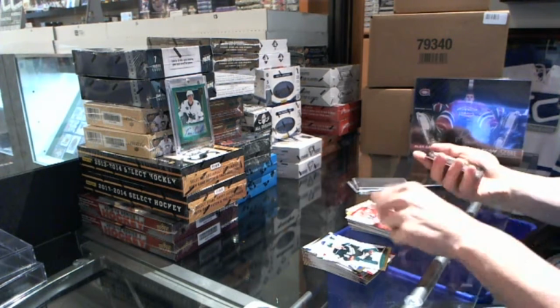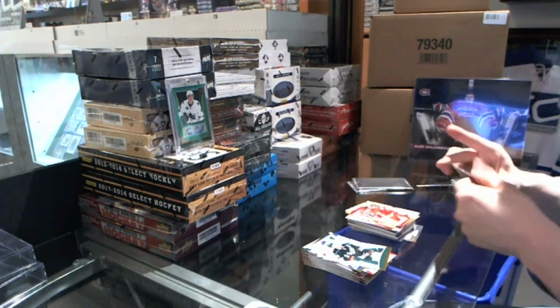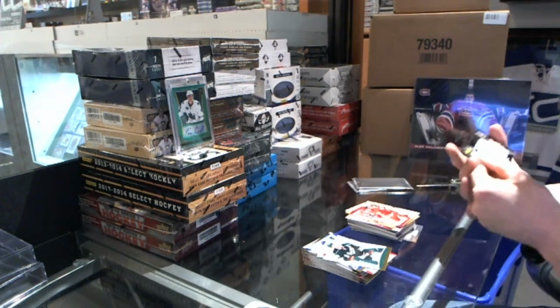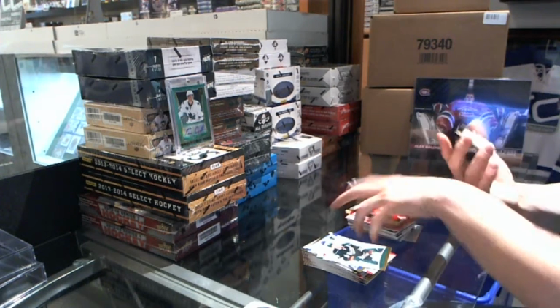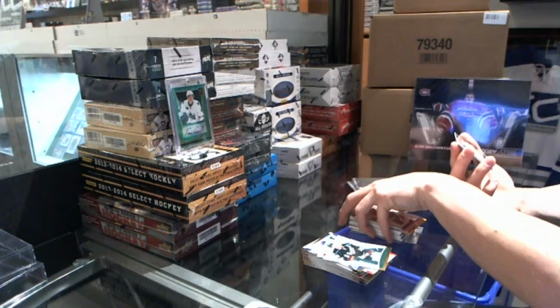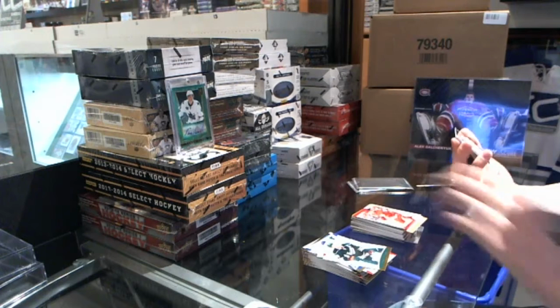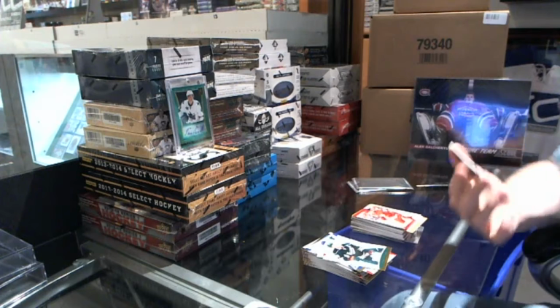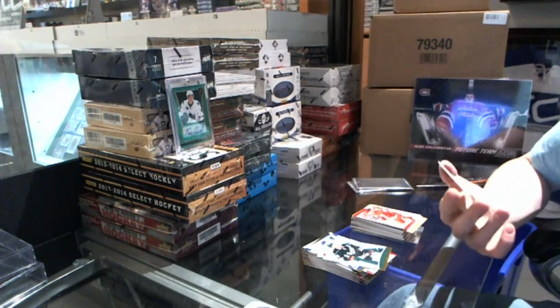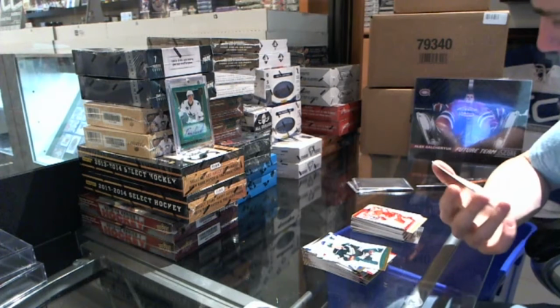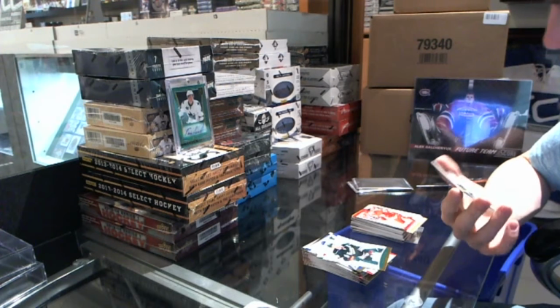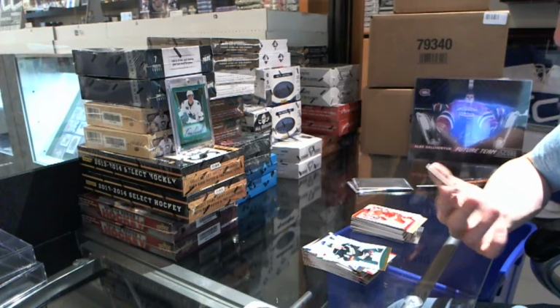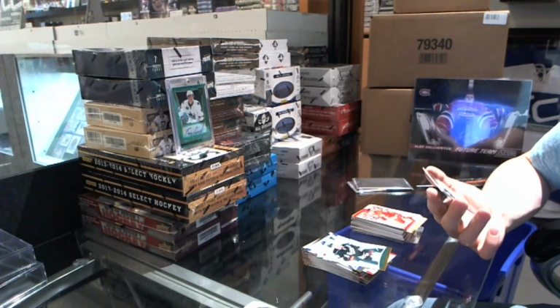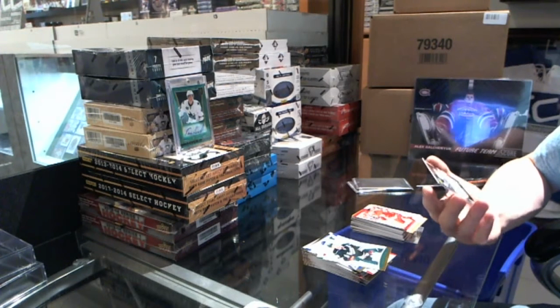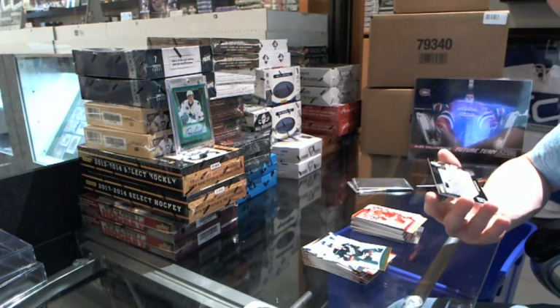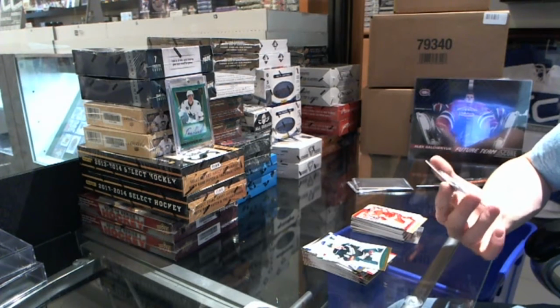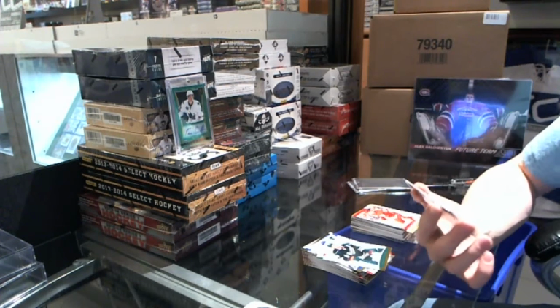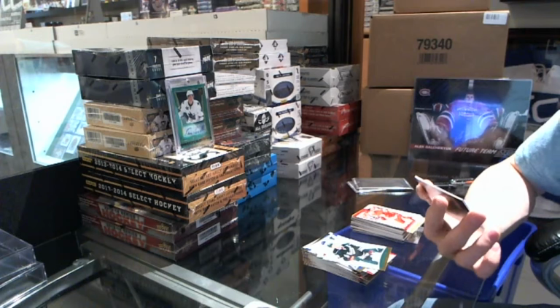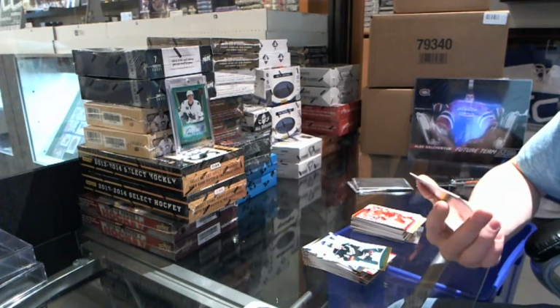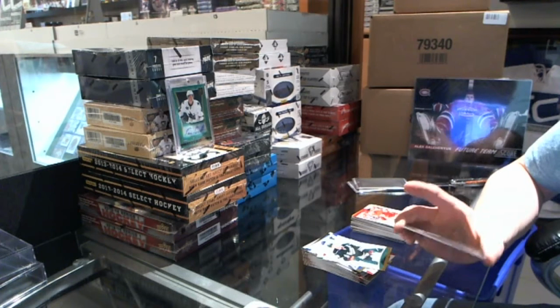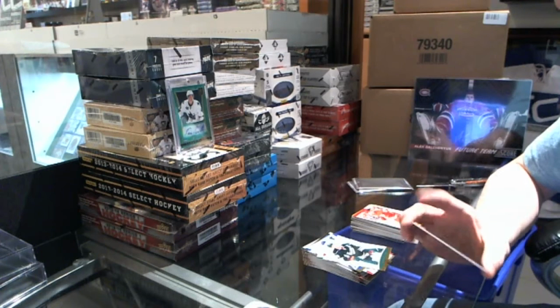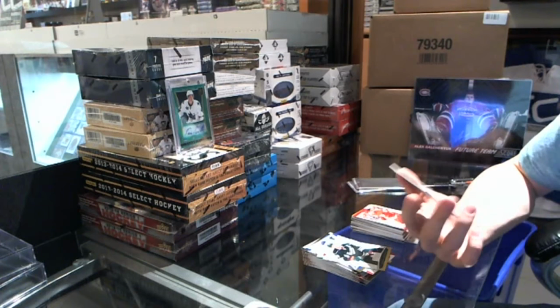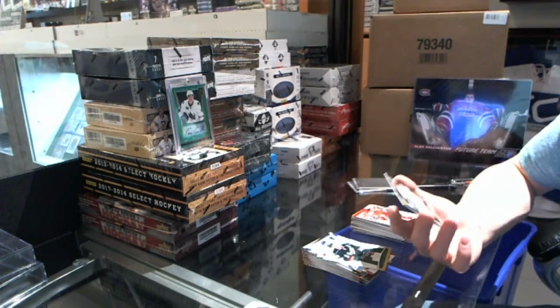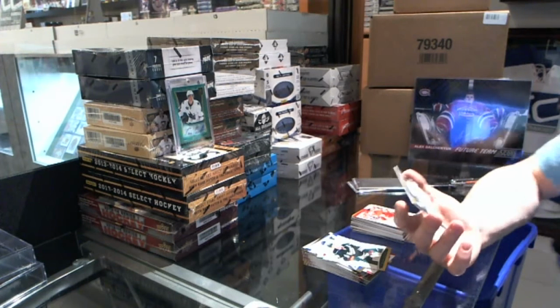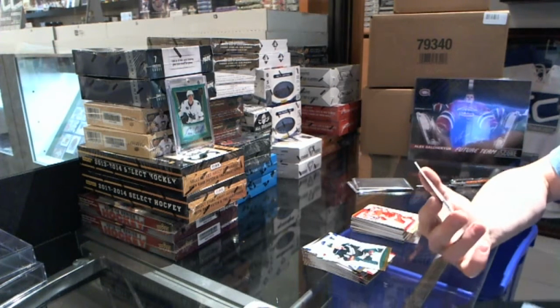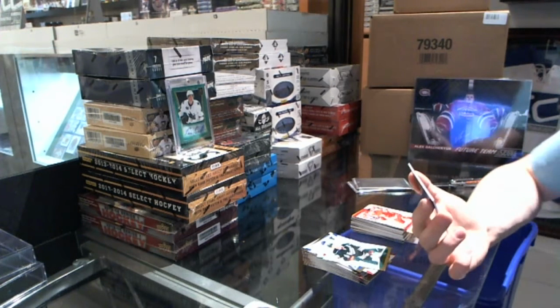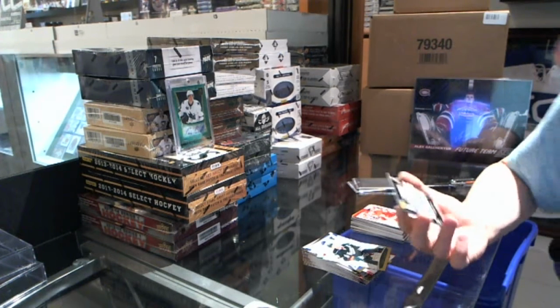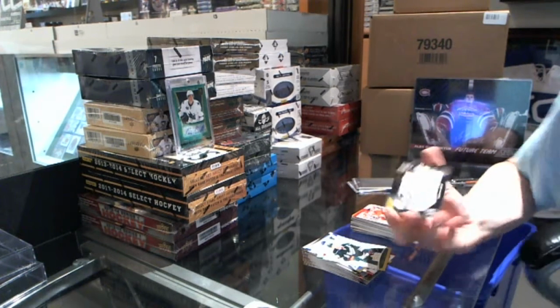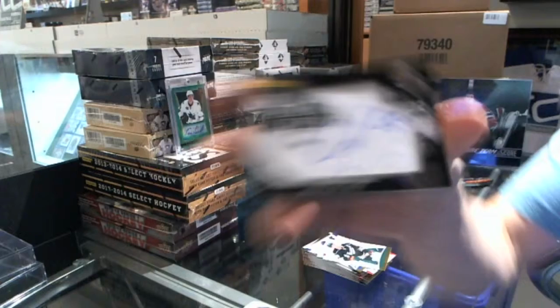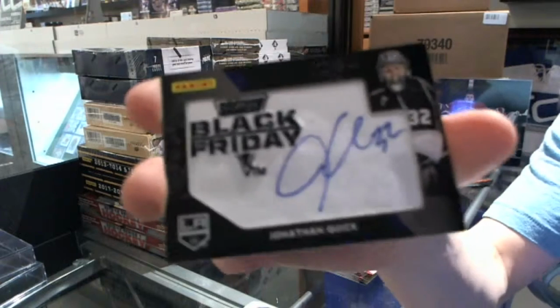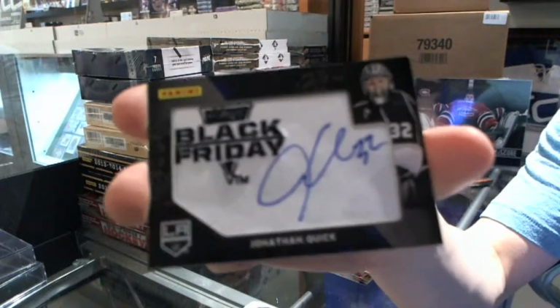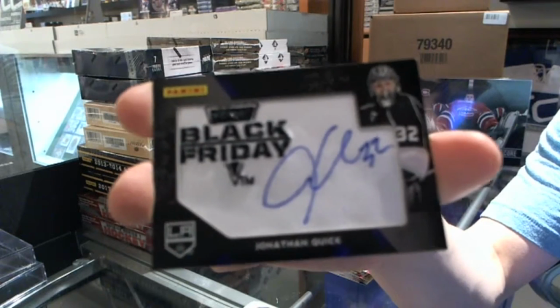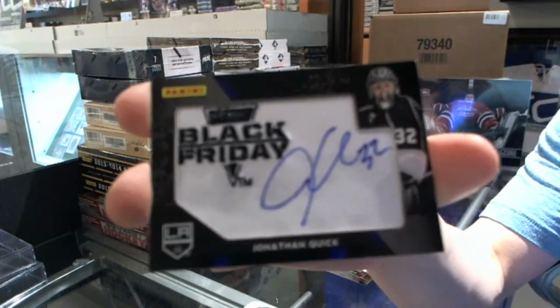What's this? Wow — these weren't even Black Friday packs, but I guess that's funny timing. We've got a Black Friday Autograph — Jonathan Quick!